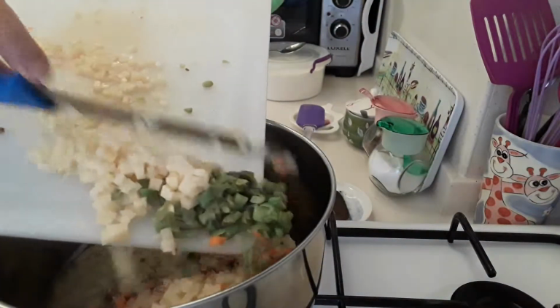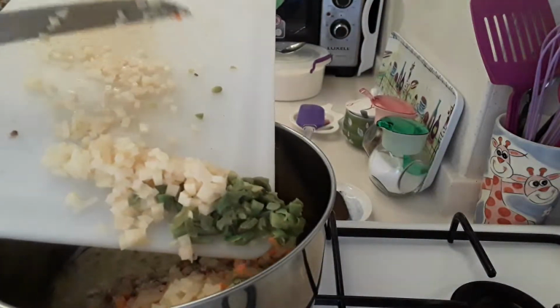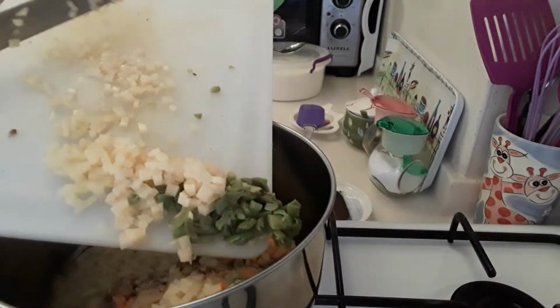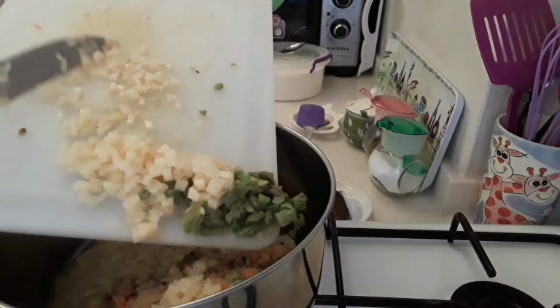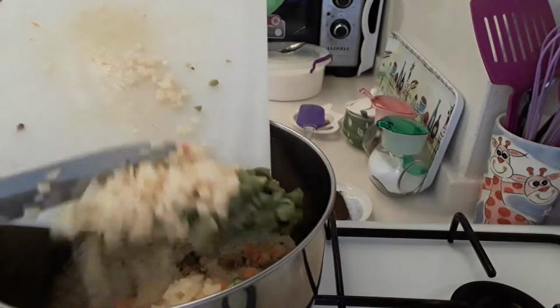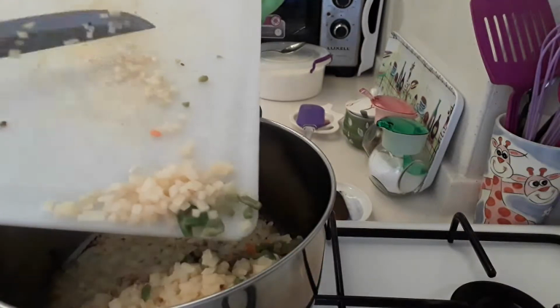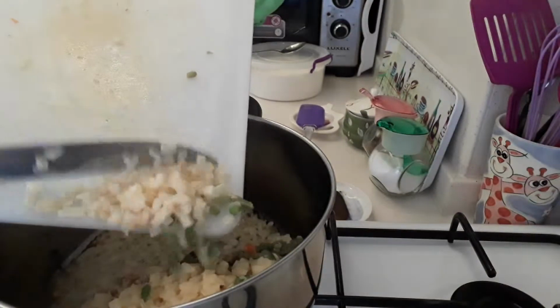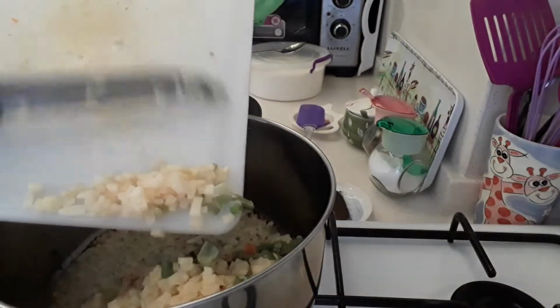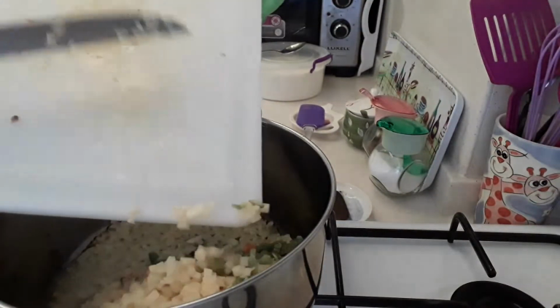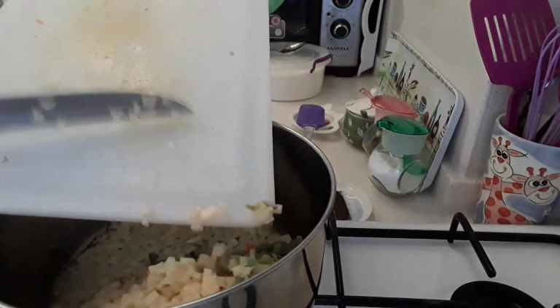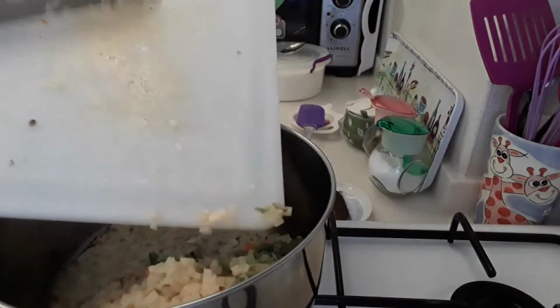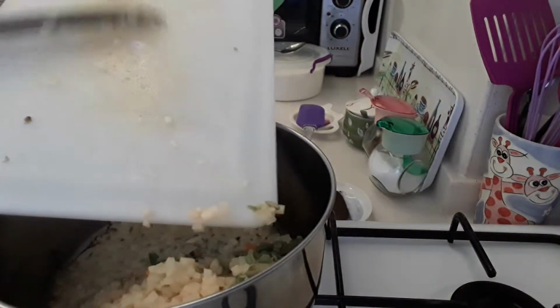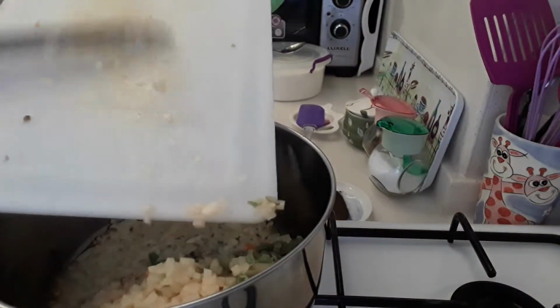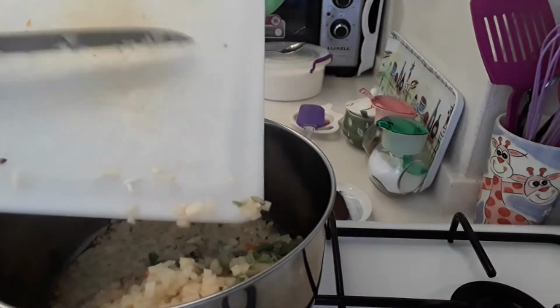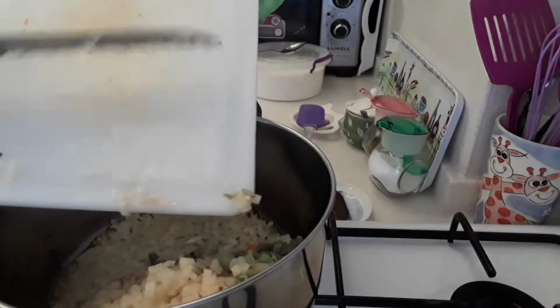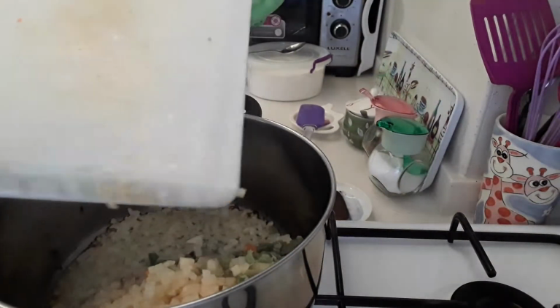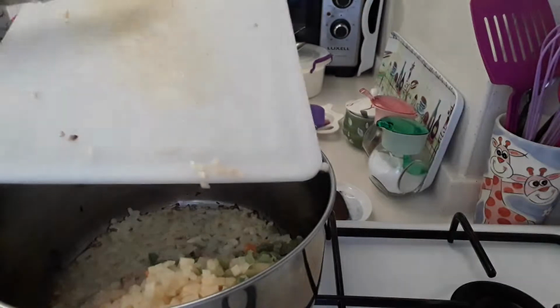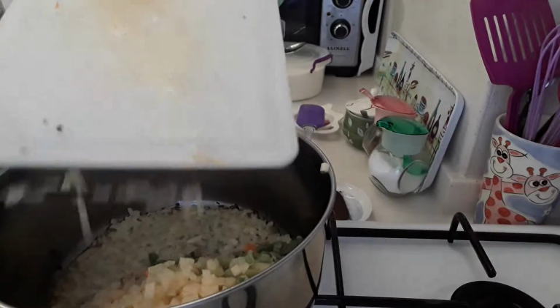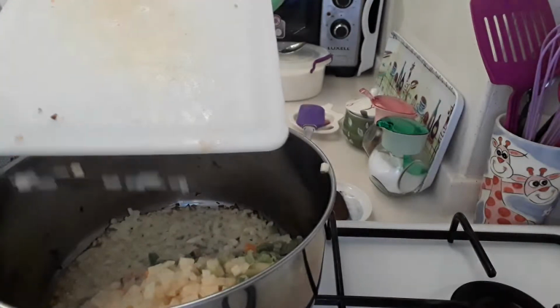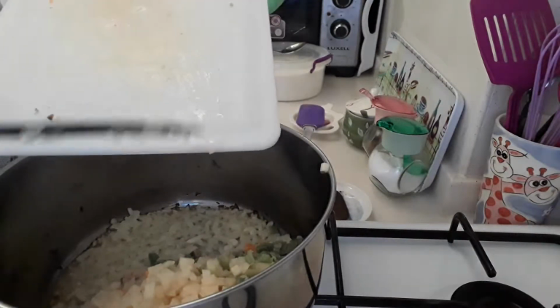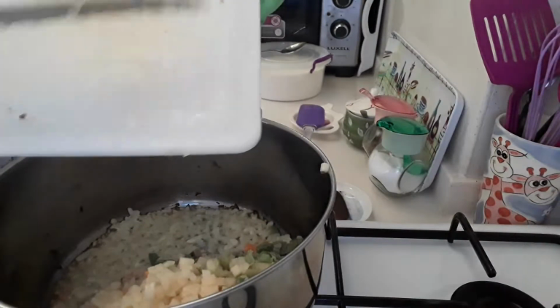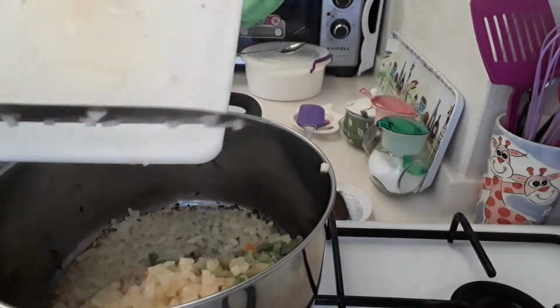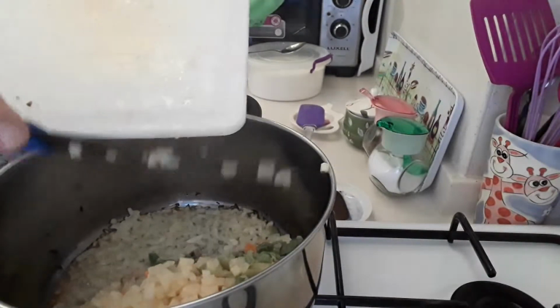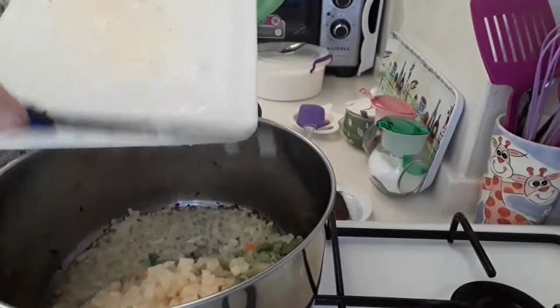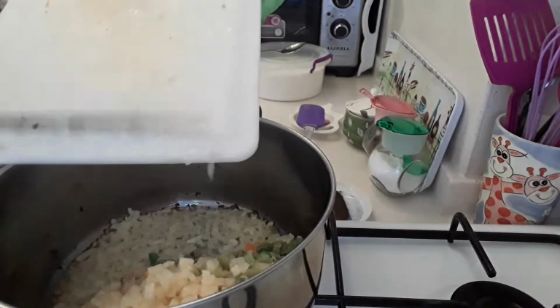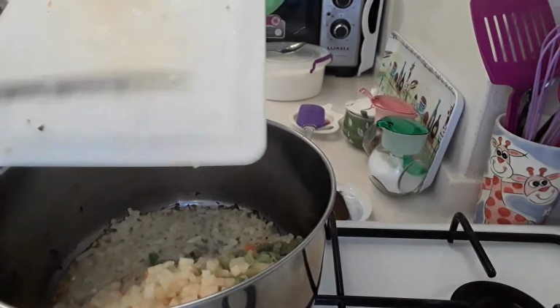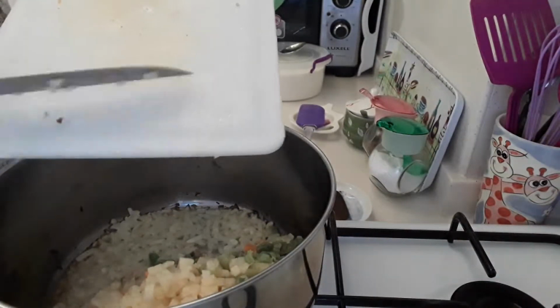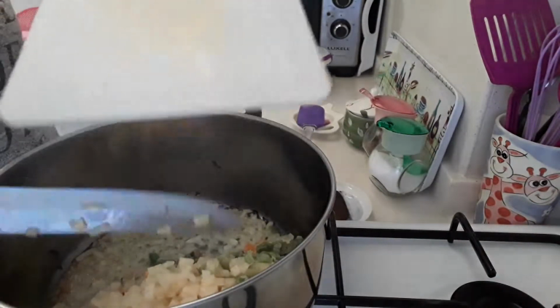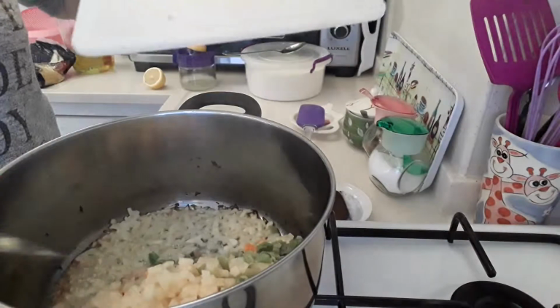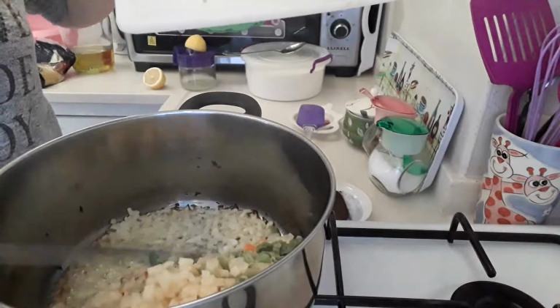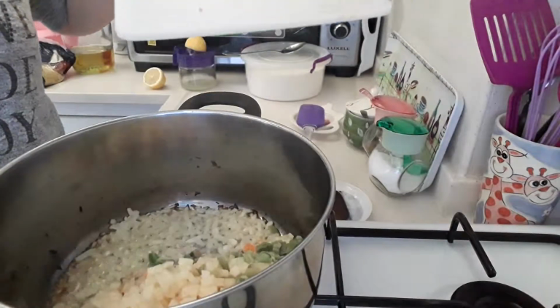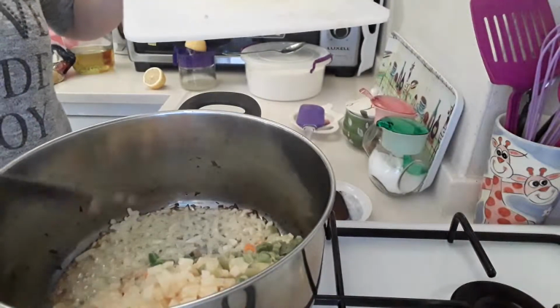You can add peas into this, you can add sweet corn into this, you can add a bit of broccoli. Basically, it's the vegetable soup.